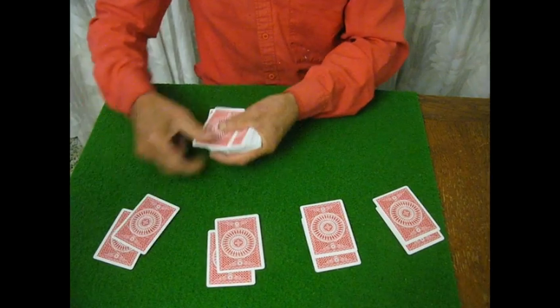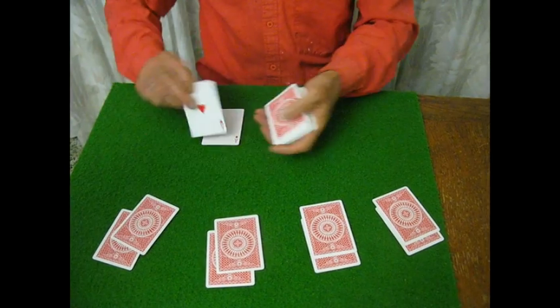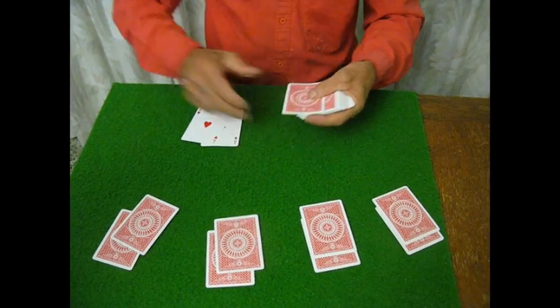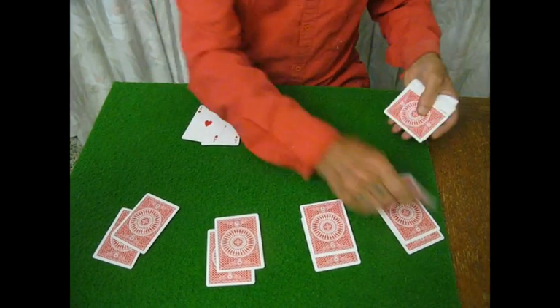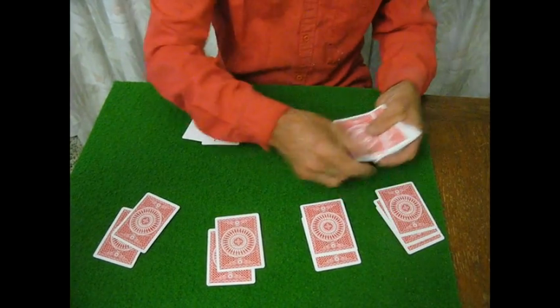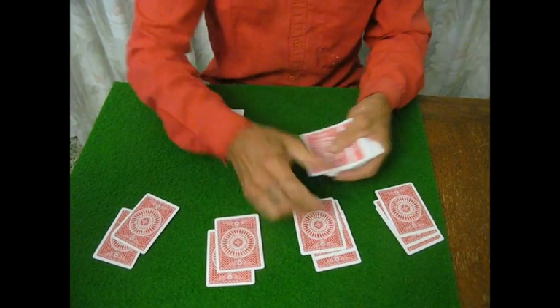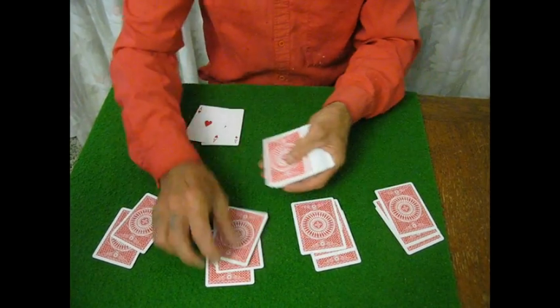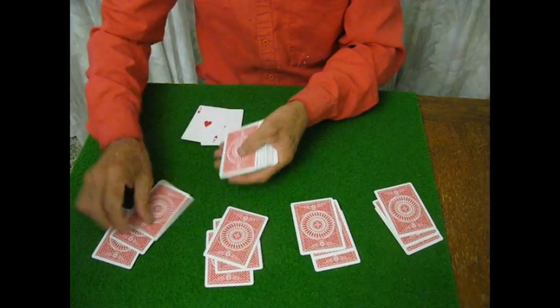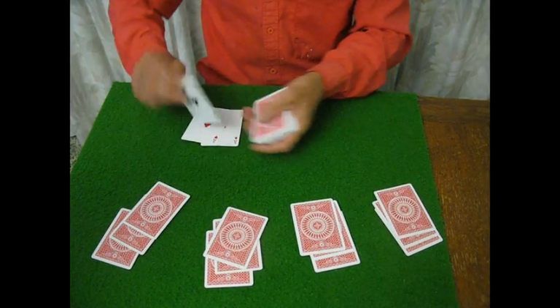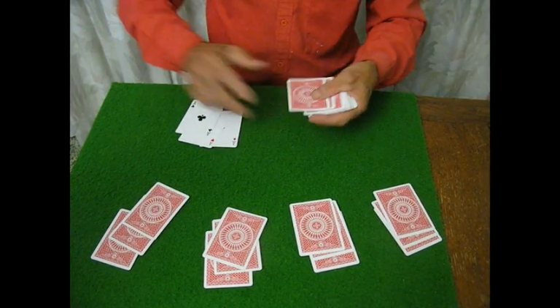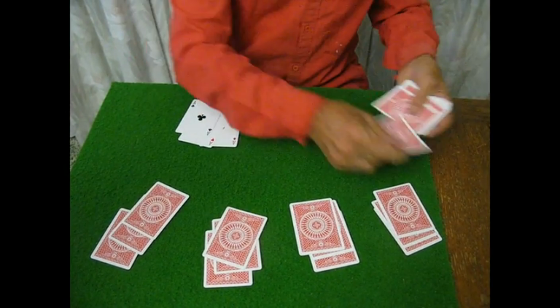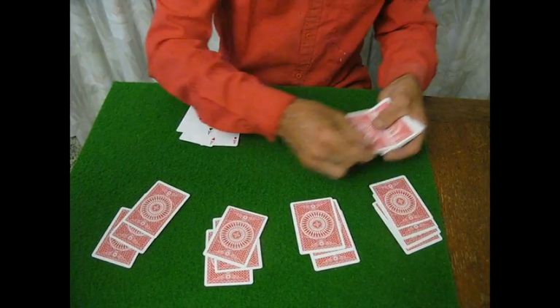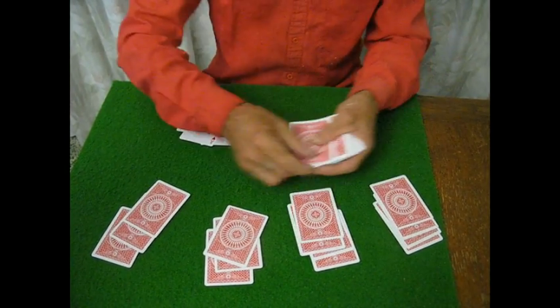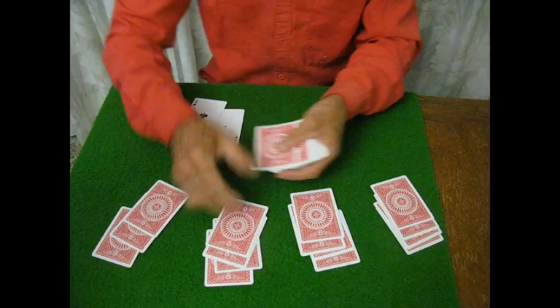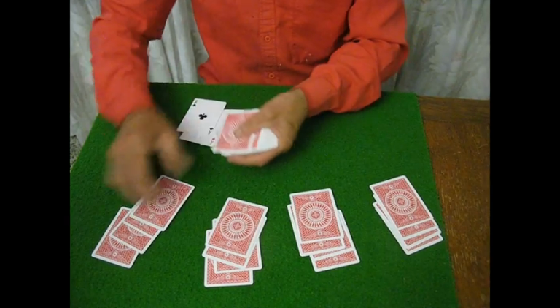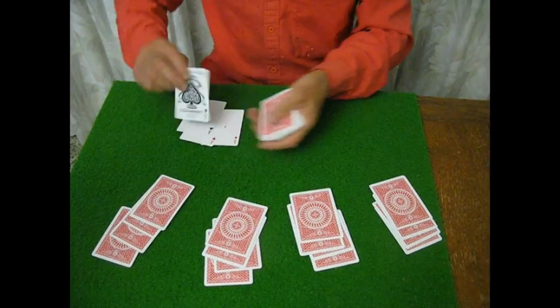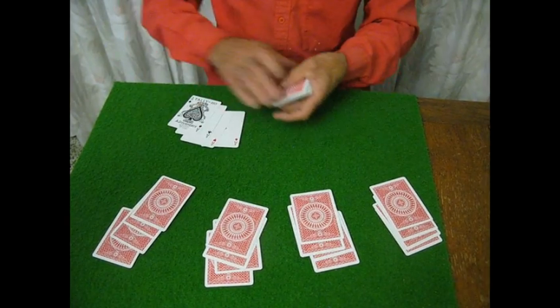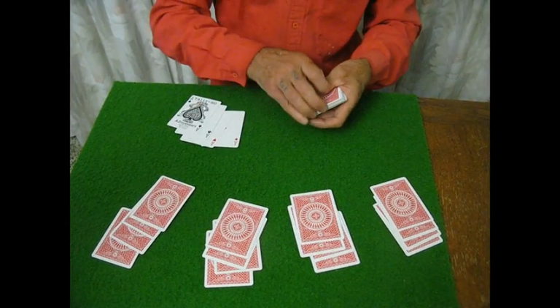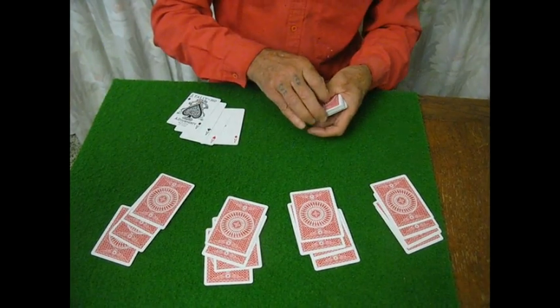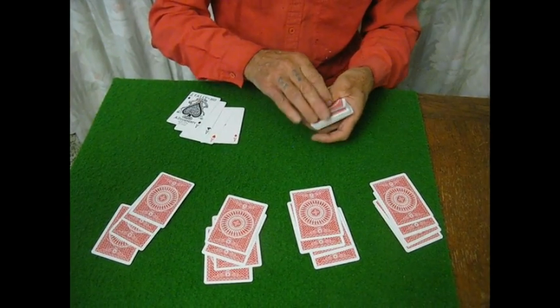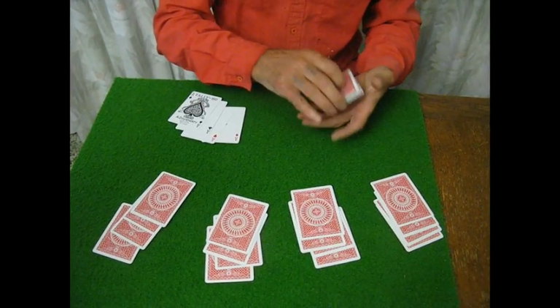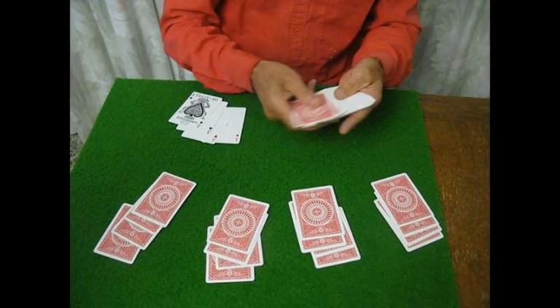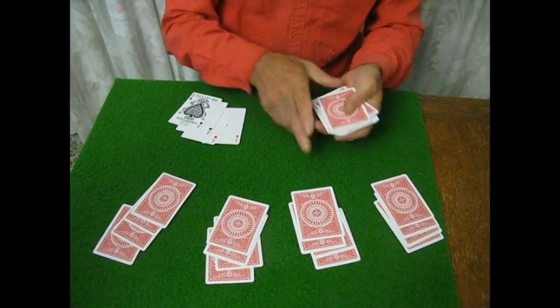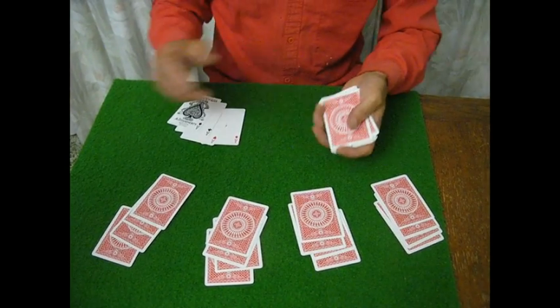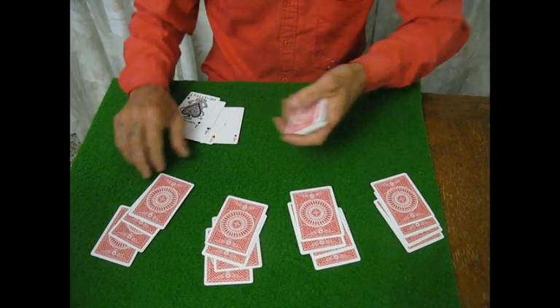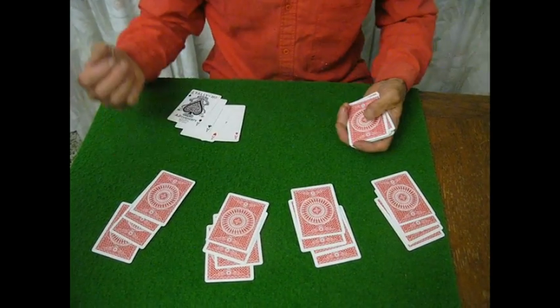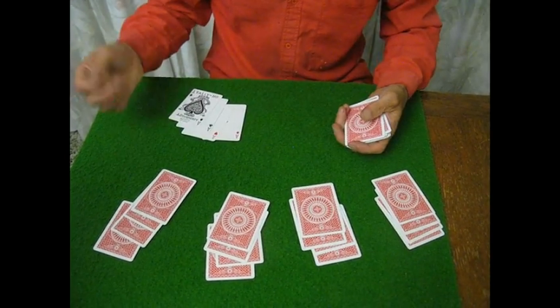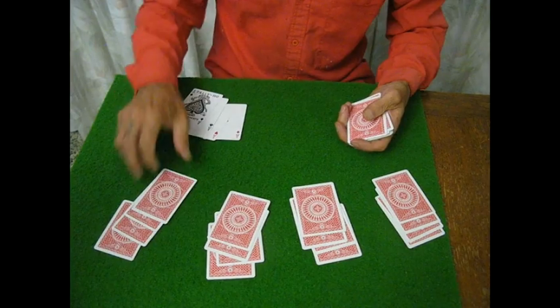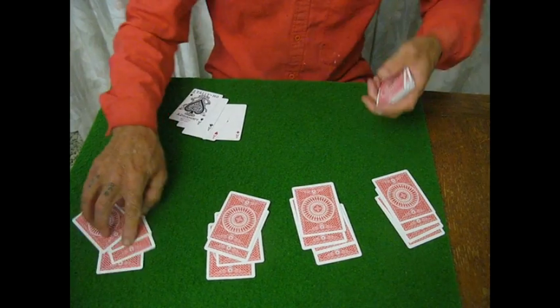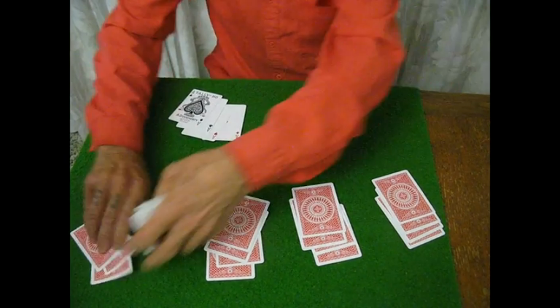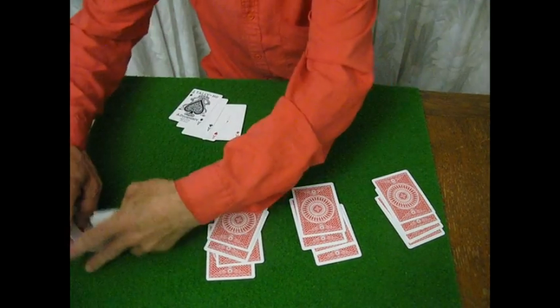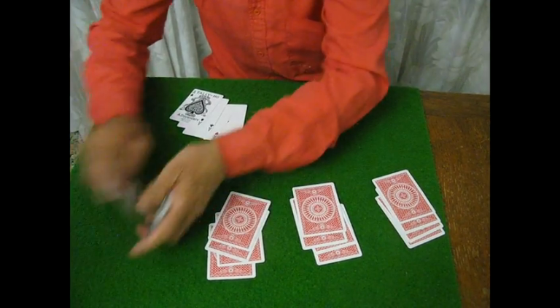Just remember — the Aces are all together on the top, you do just one shuffle, and he manages to get those four cards, the four Aces. And that is called the overhand stacking method.